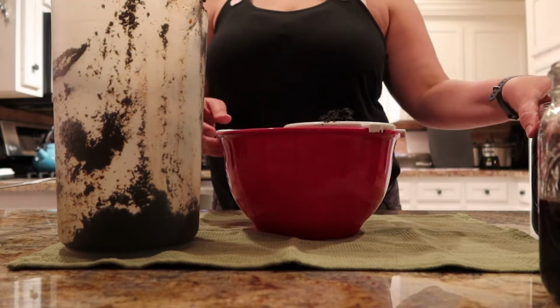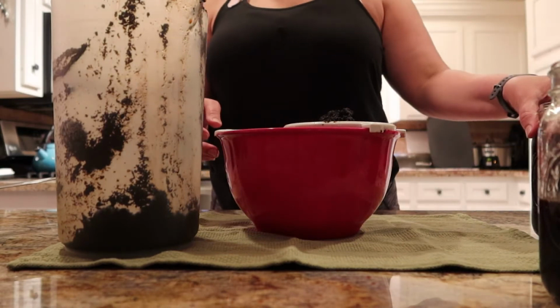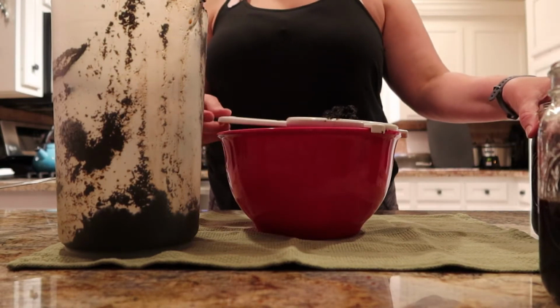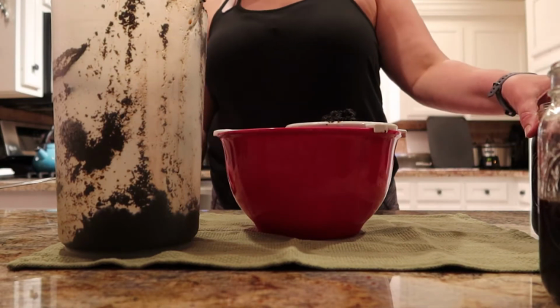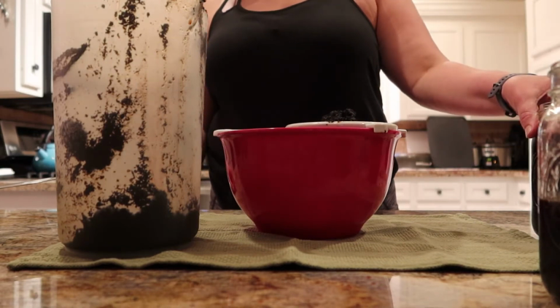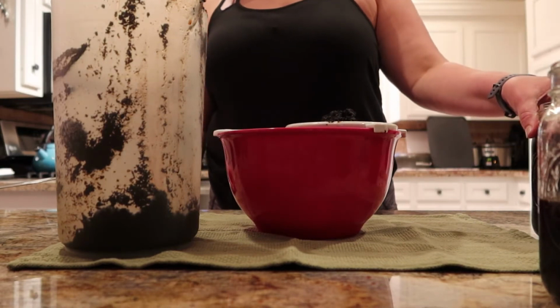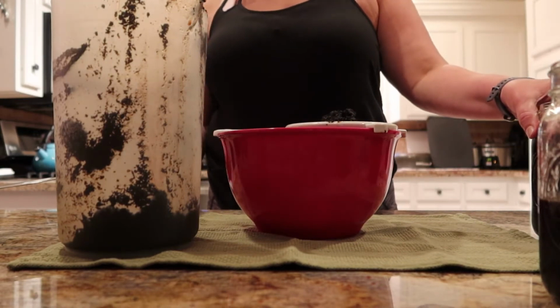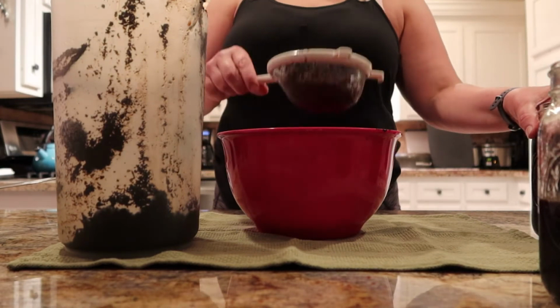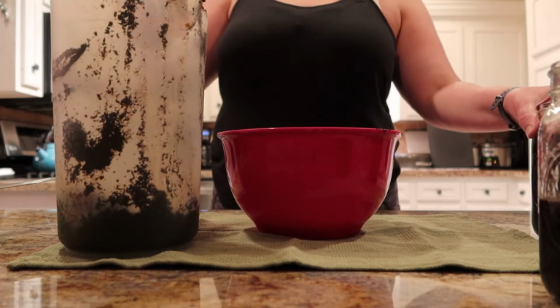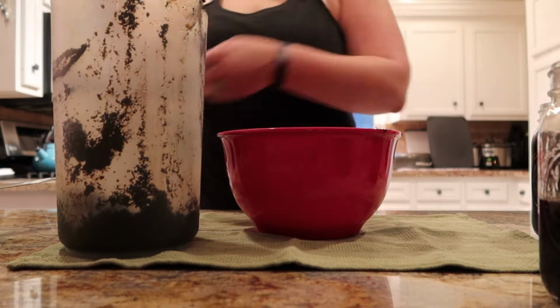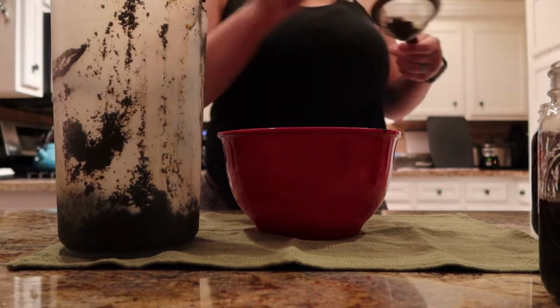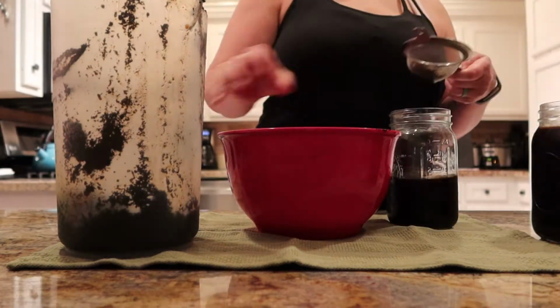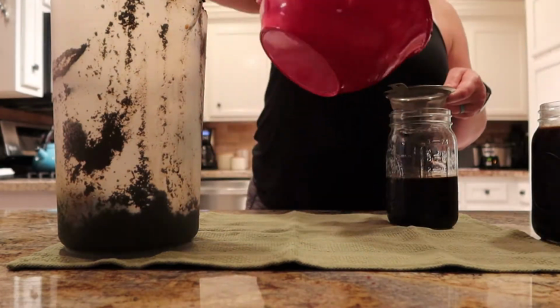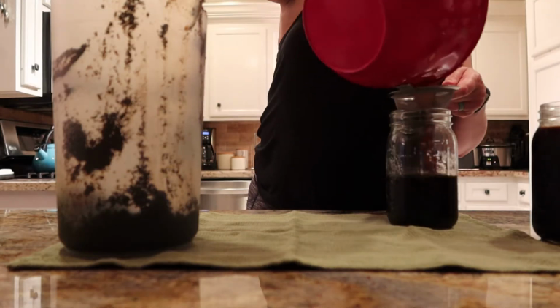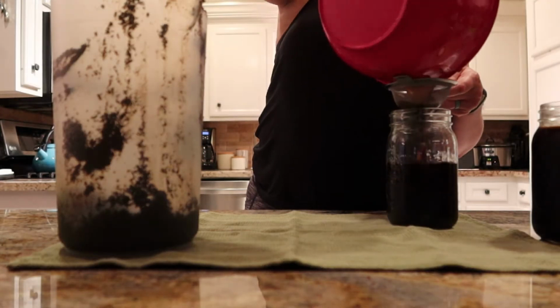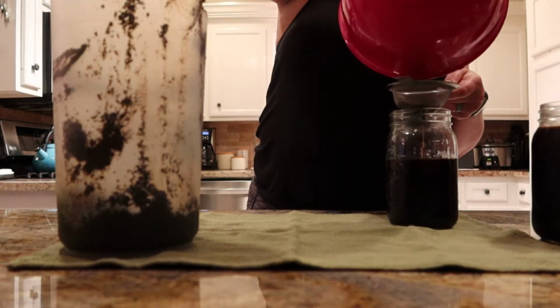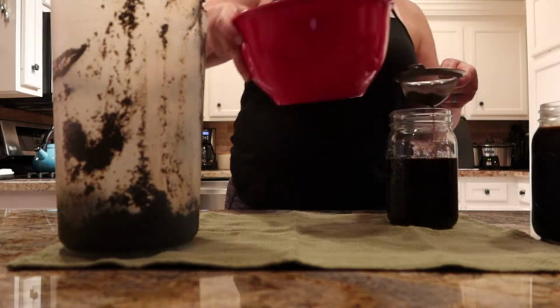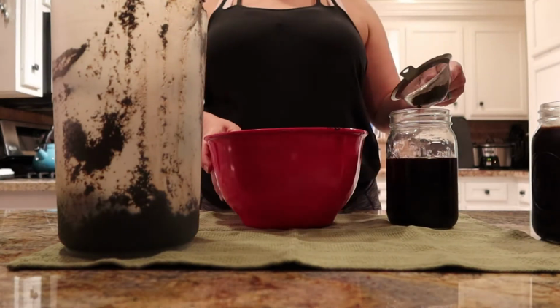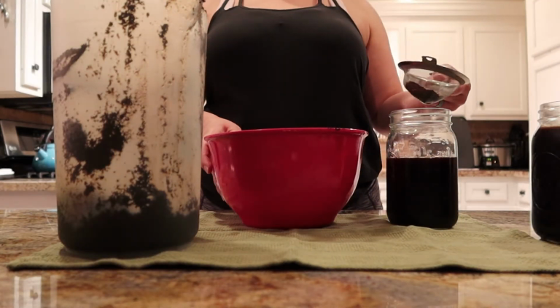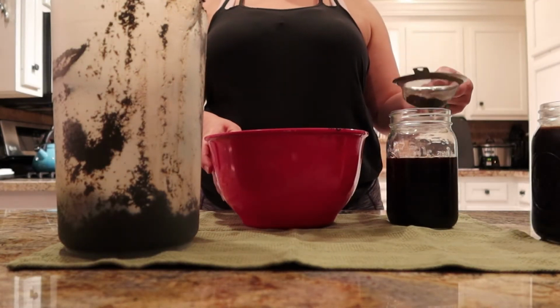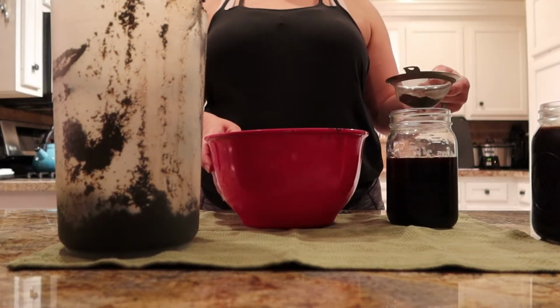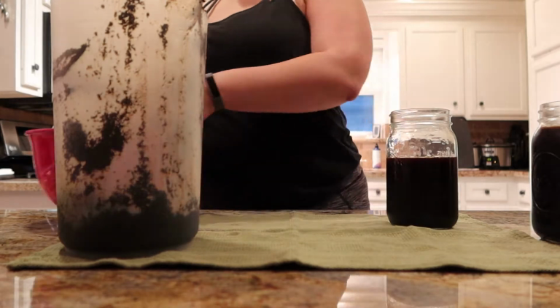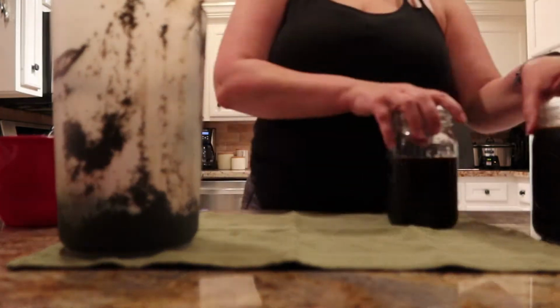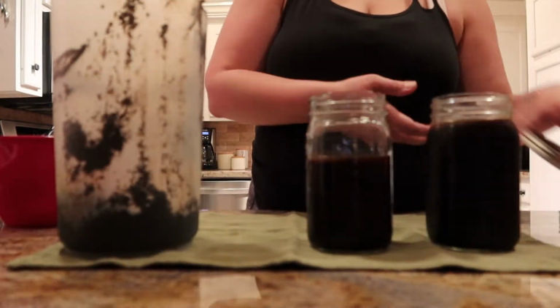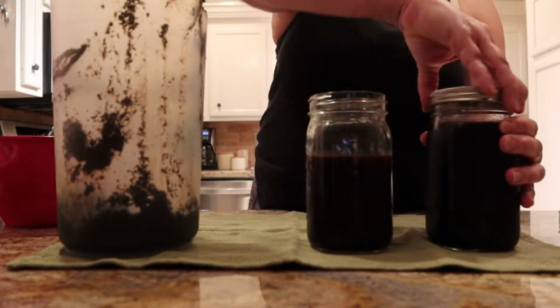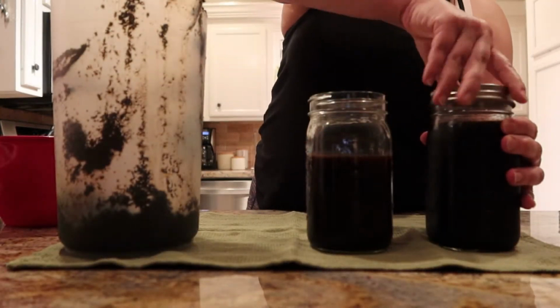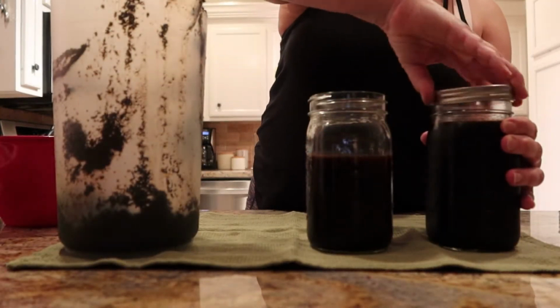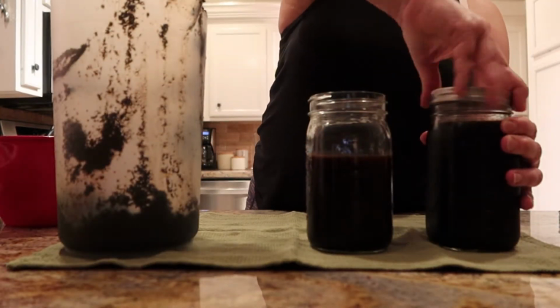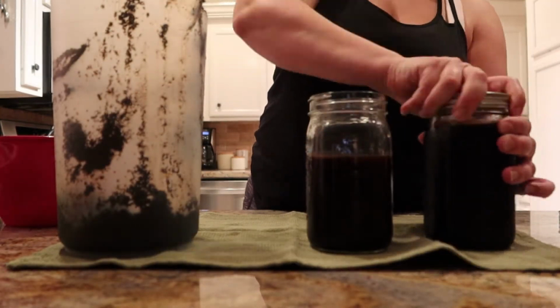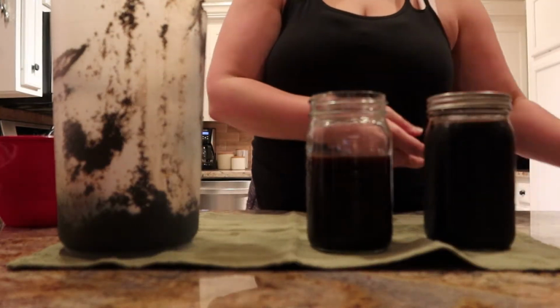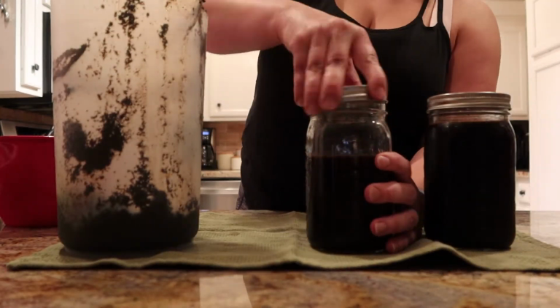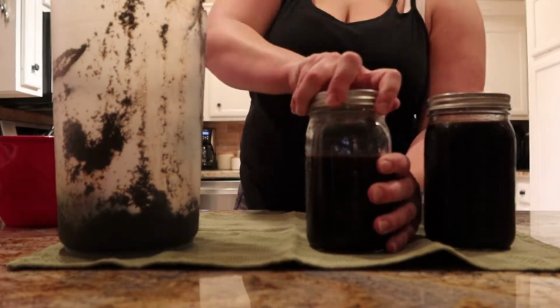Whatever you can get out, just let it sit and wait. What you don't want to do is start pressing, because that's when you're really going to get the bitterness out. So just be patient — let whatever little bit comes out, come out, and then put the lids on your mason jars and you will be good to go.